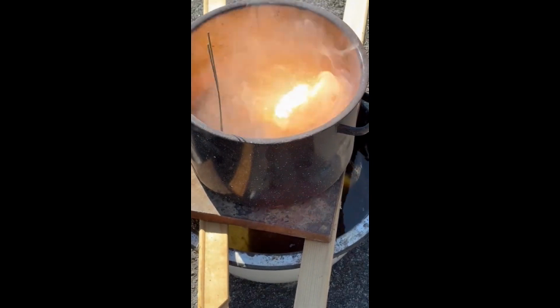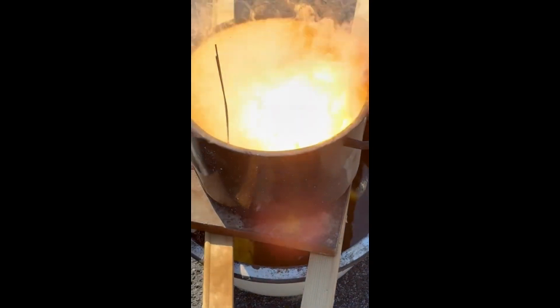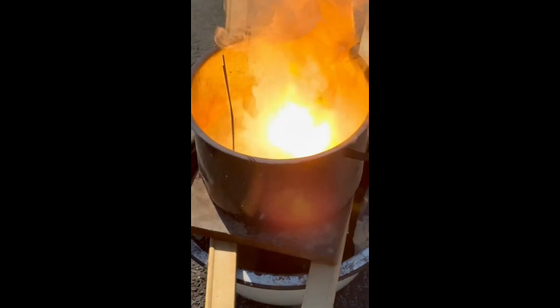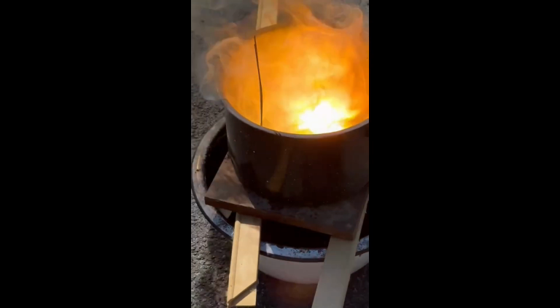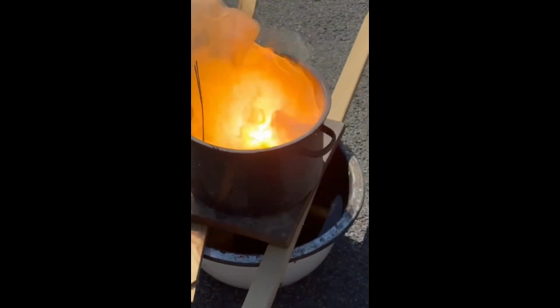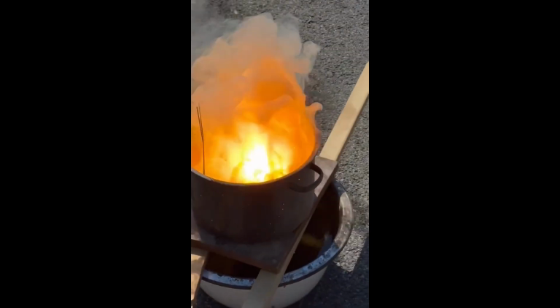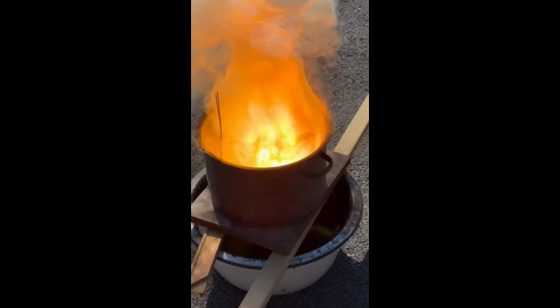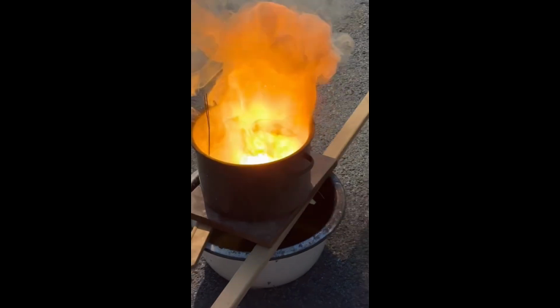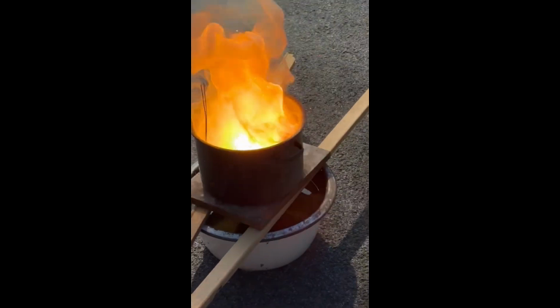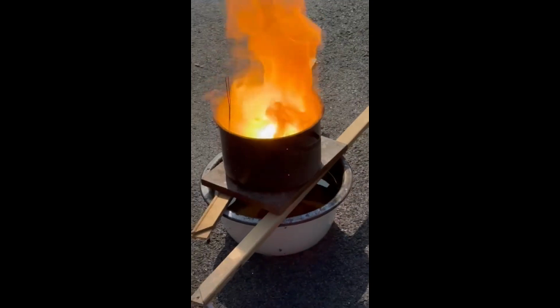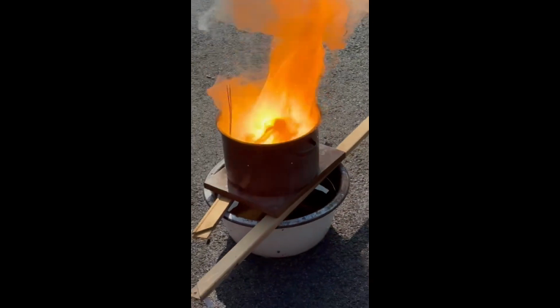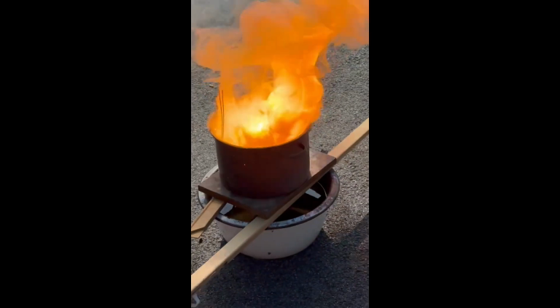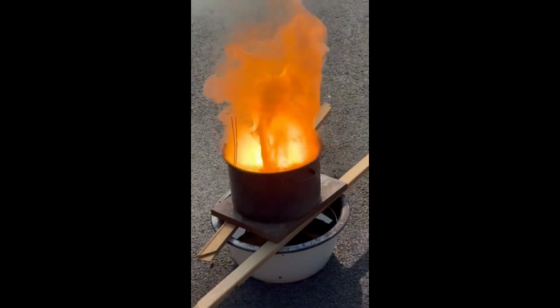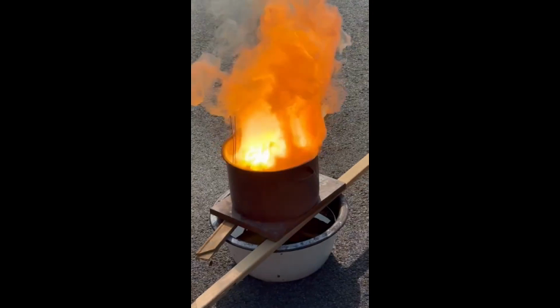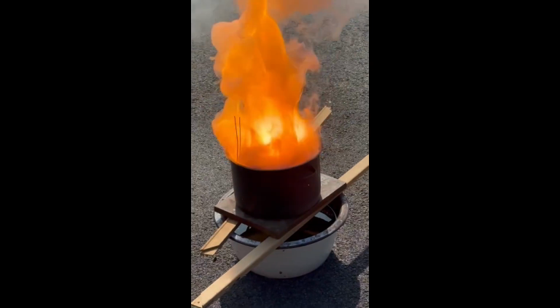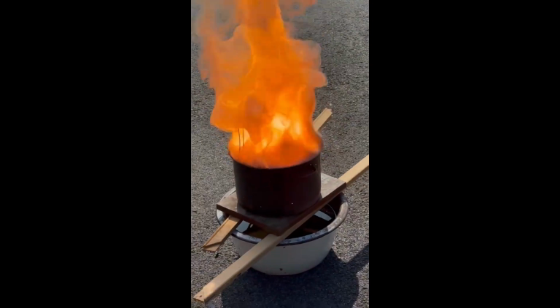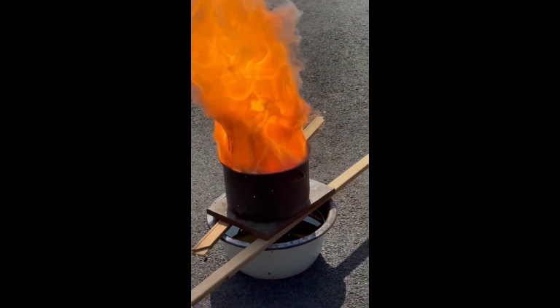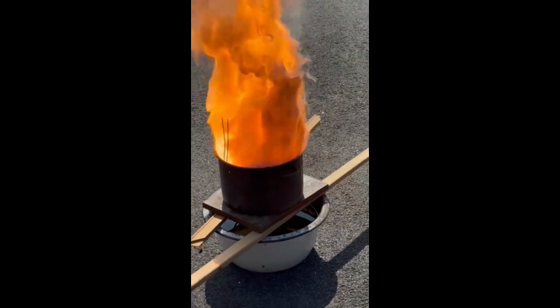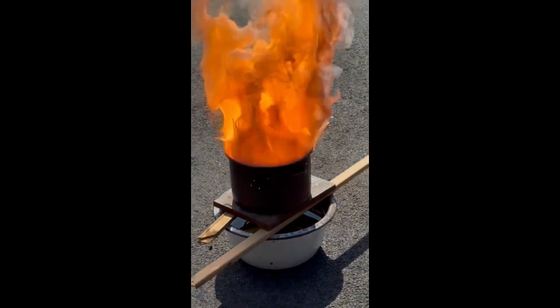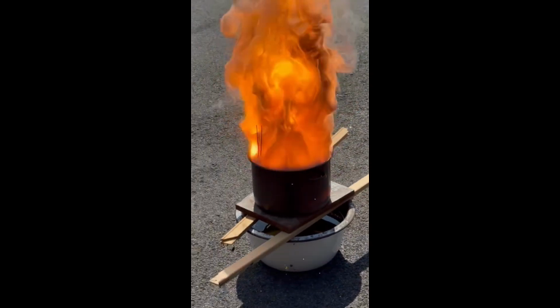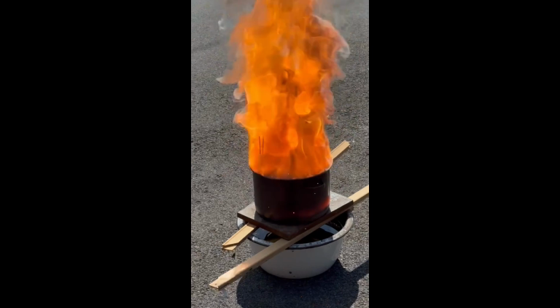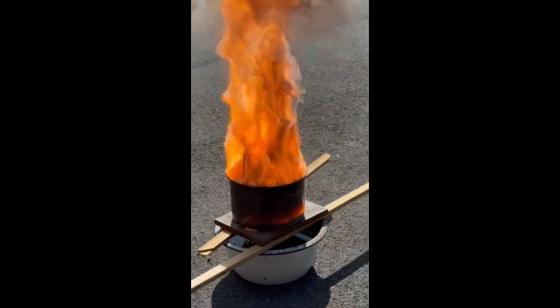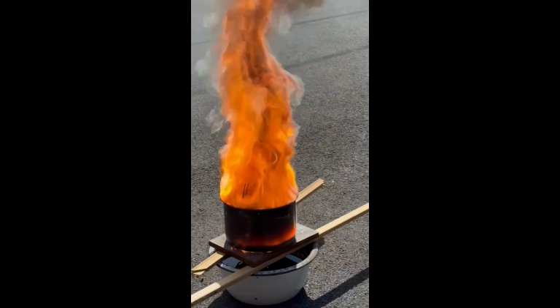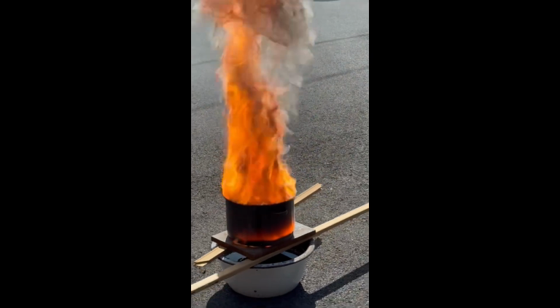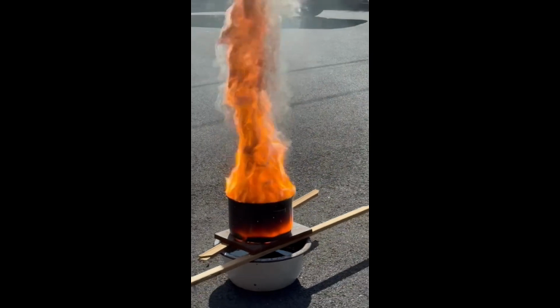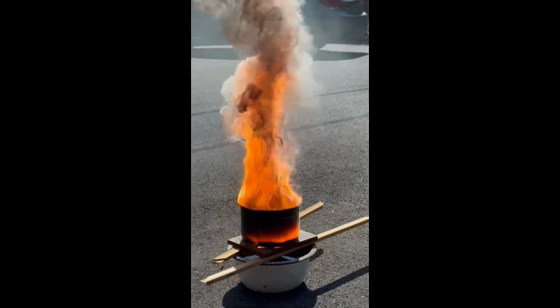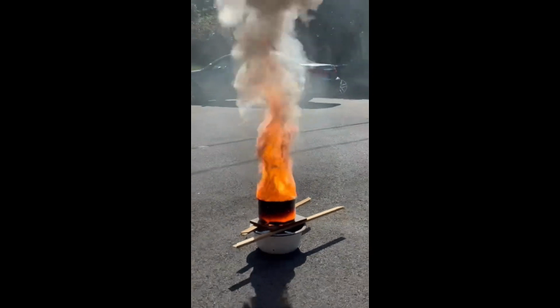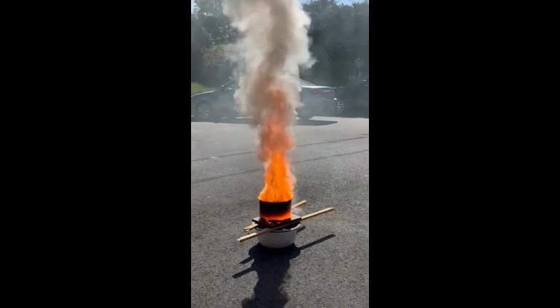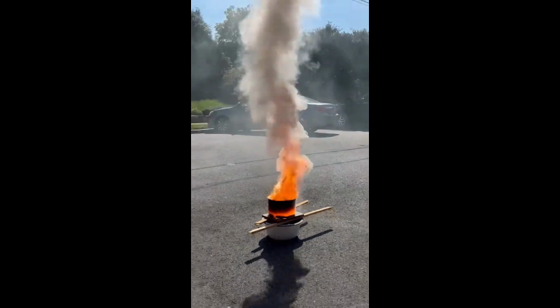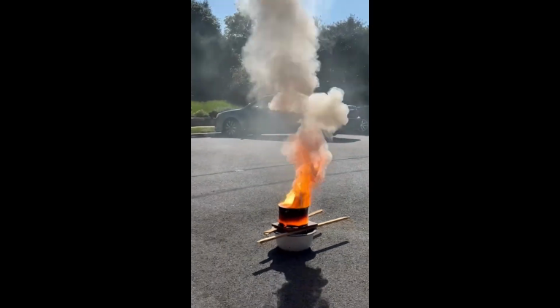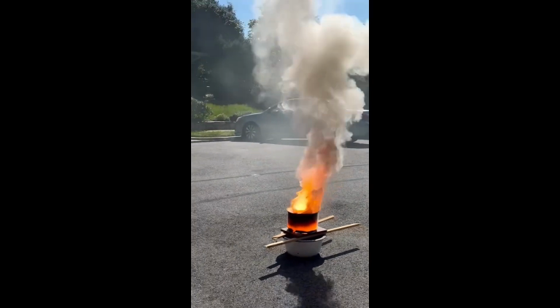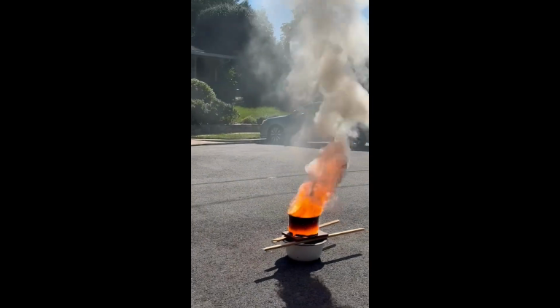Whoa! Holy shit! Good call — yeah, that's close enough. I found smoke. Oh my god.